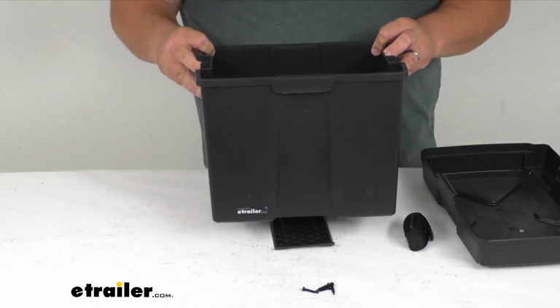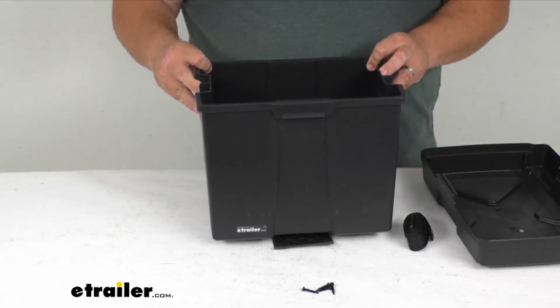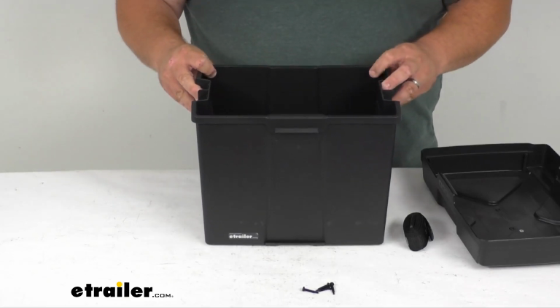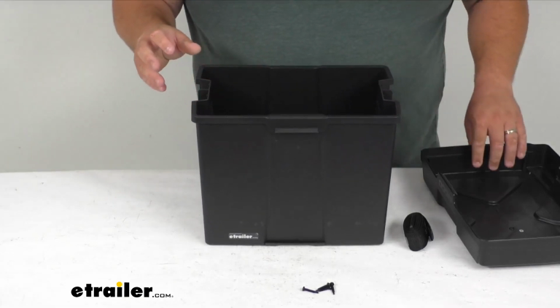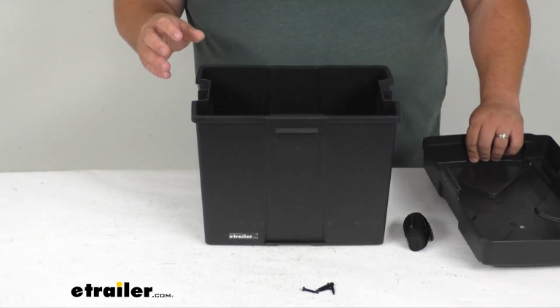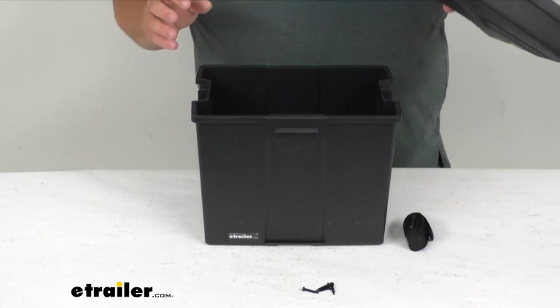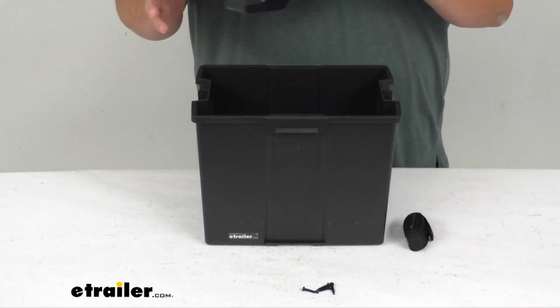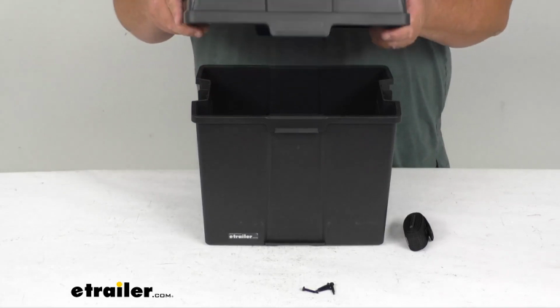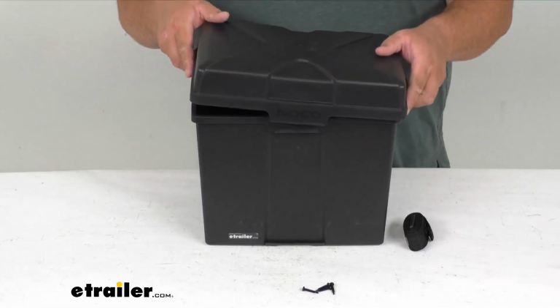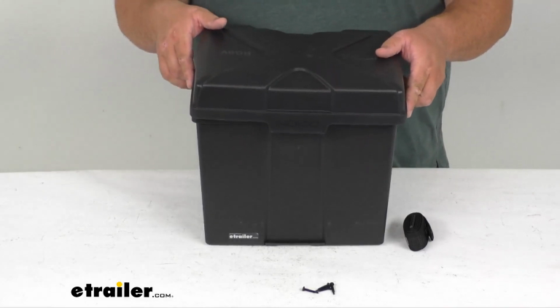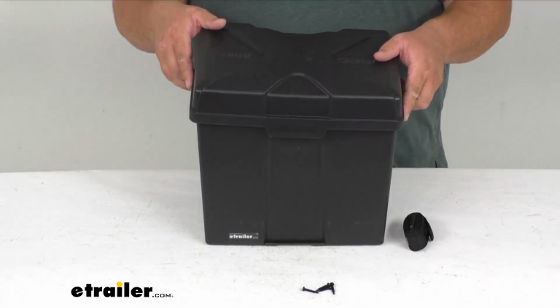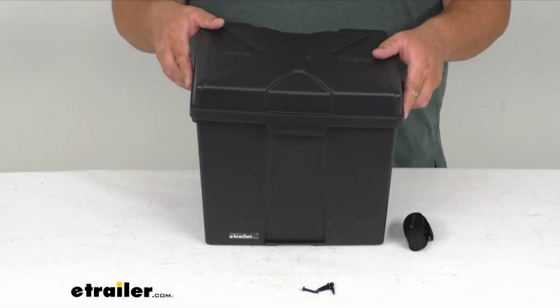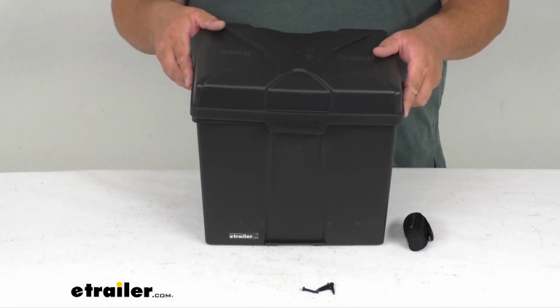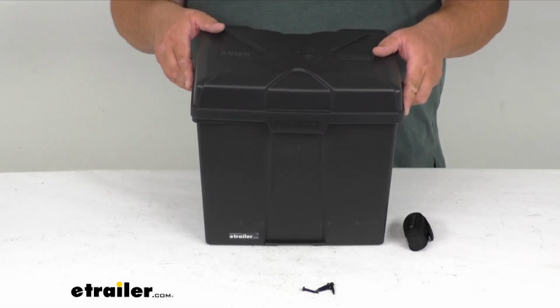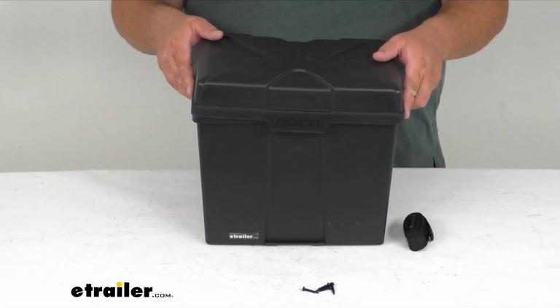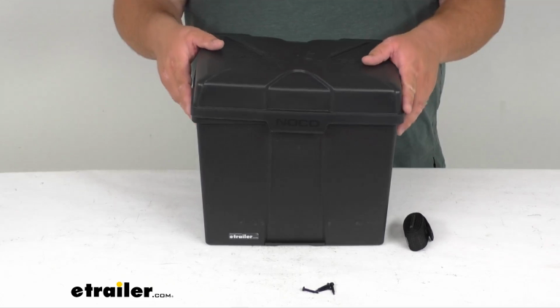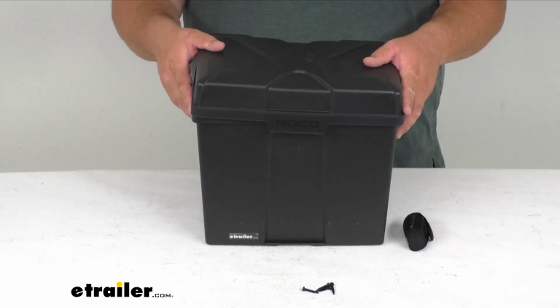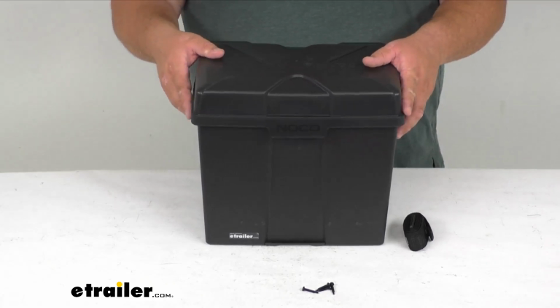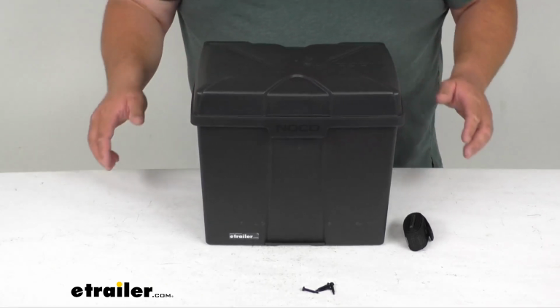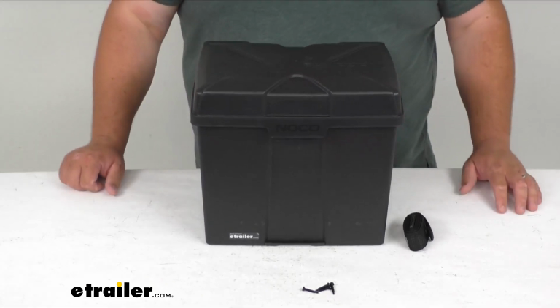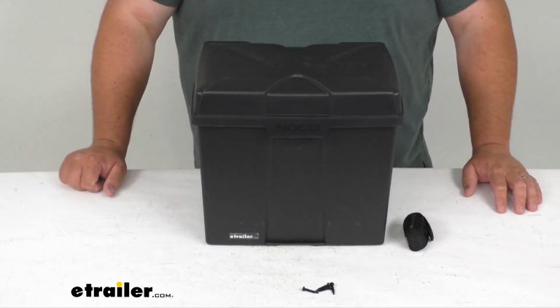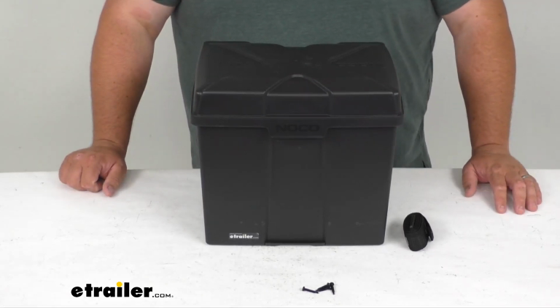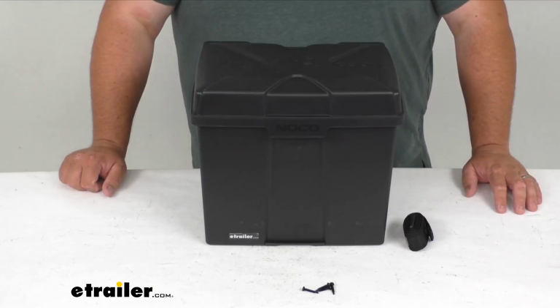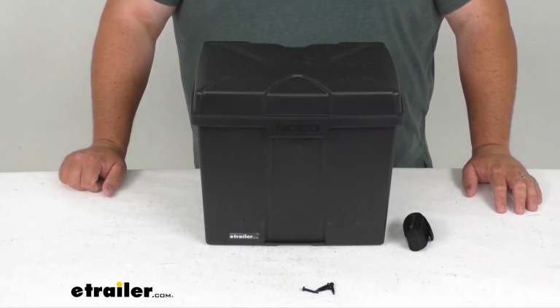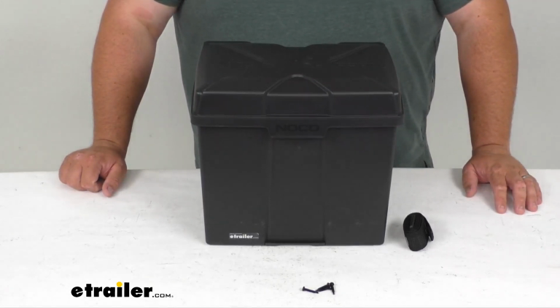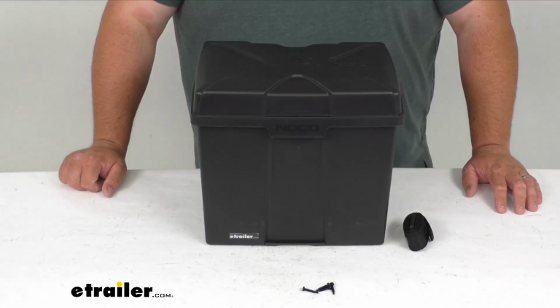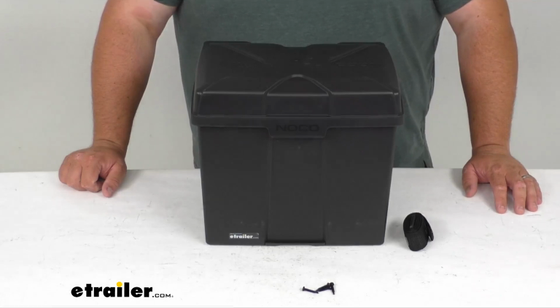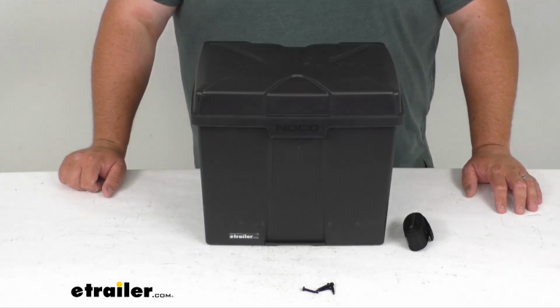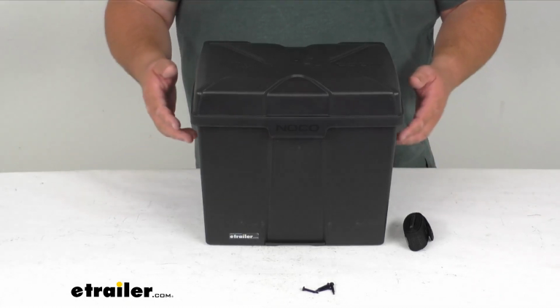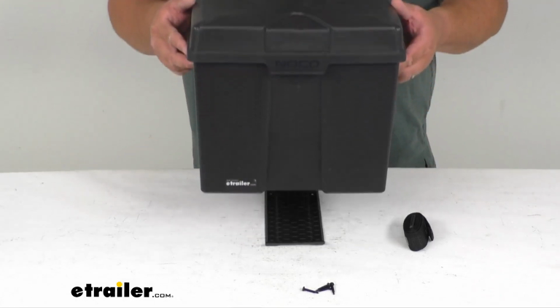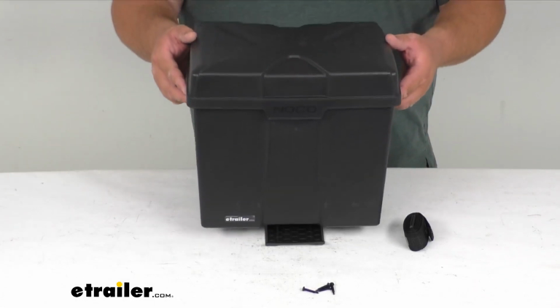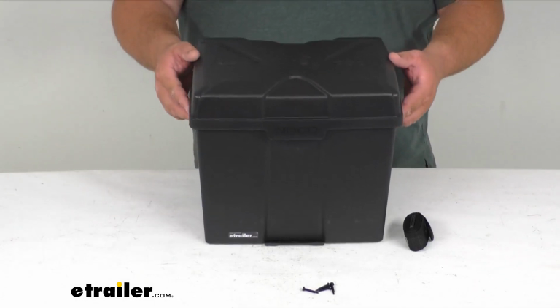This box is rated for temperatures from negative 20 degrees Fahrenheit all the way up to 320 degrees Fahrenheit. It has a one-year limited warranty and weighs about 2.6 pounds.